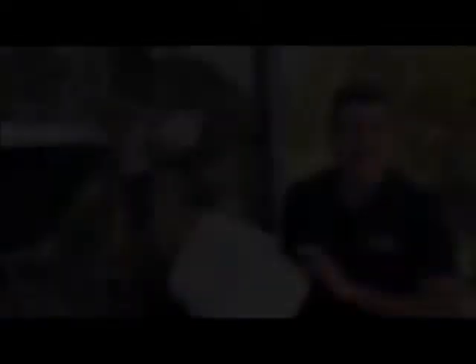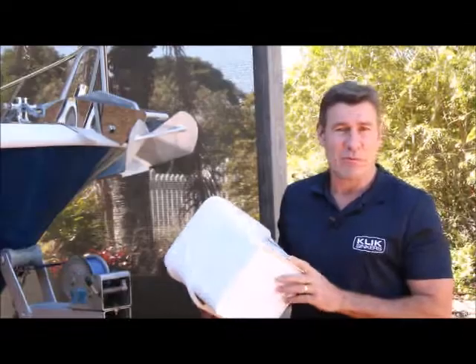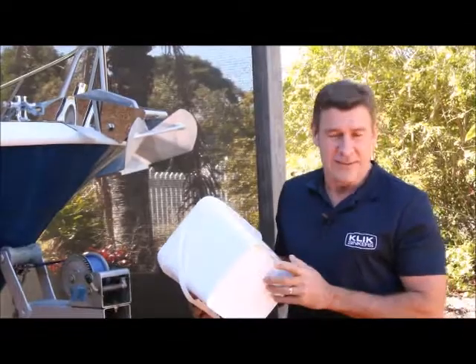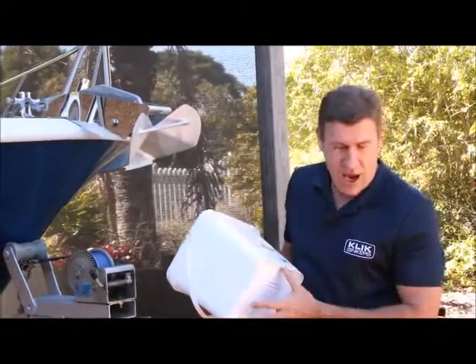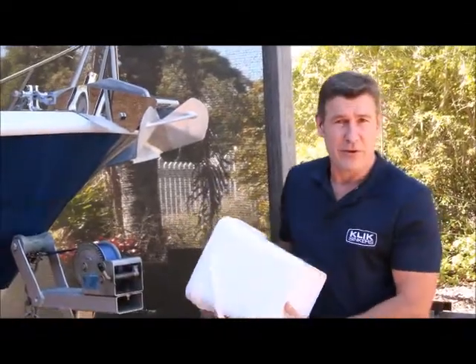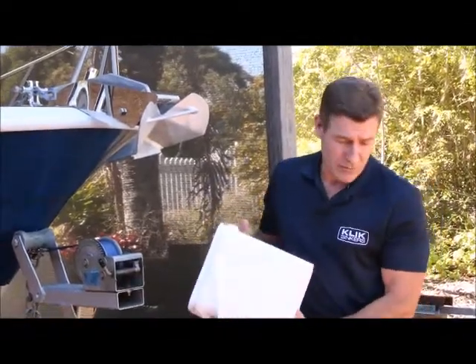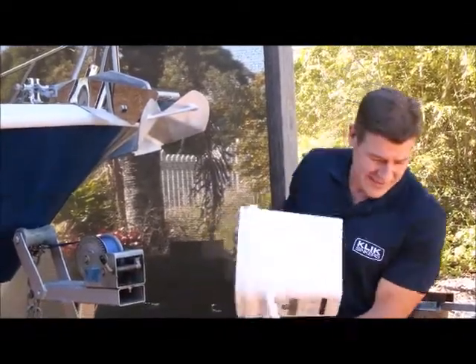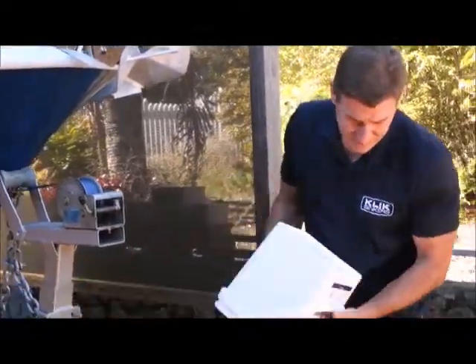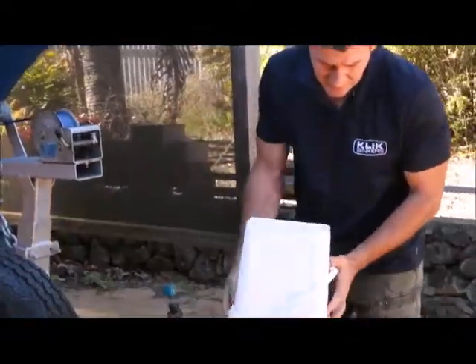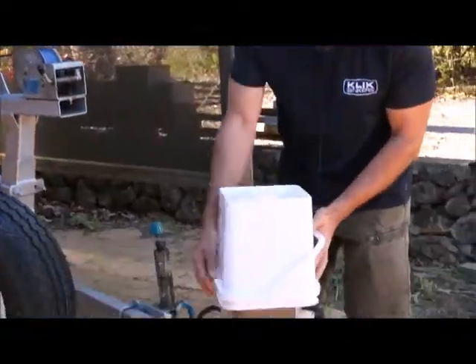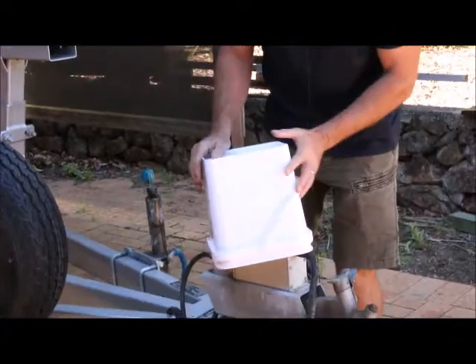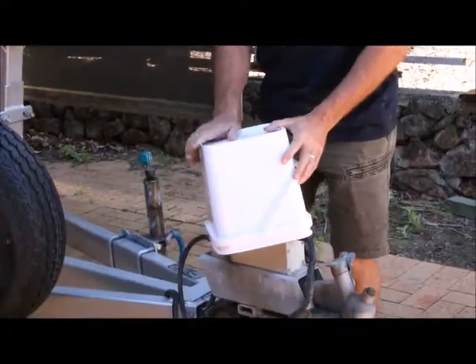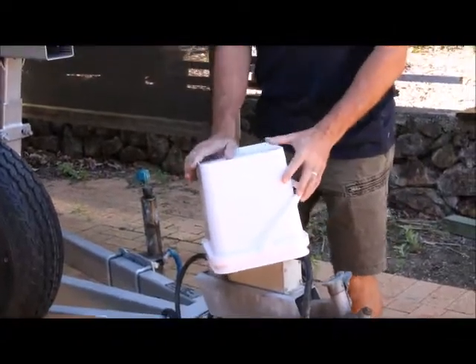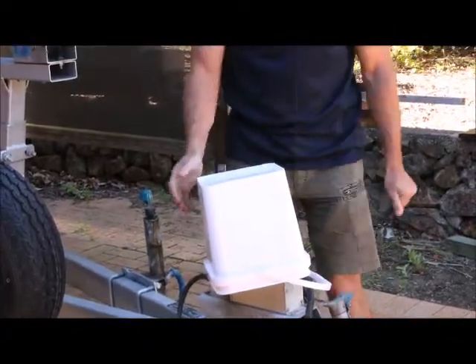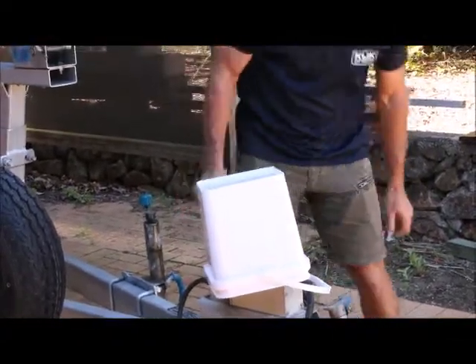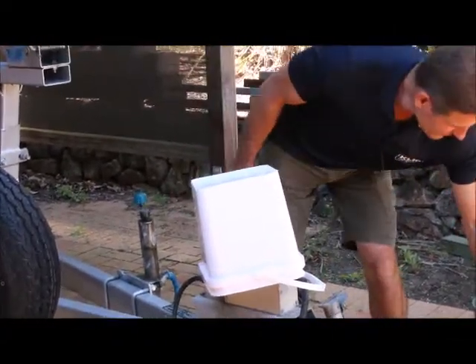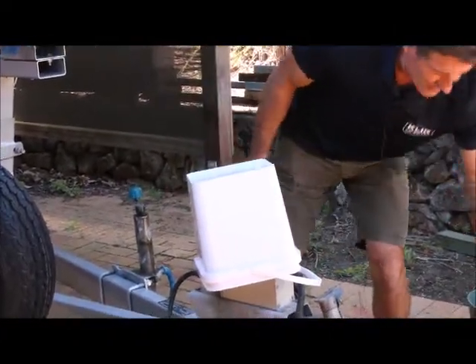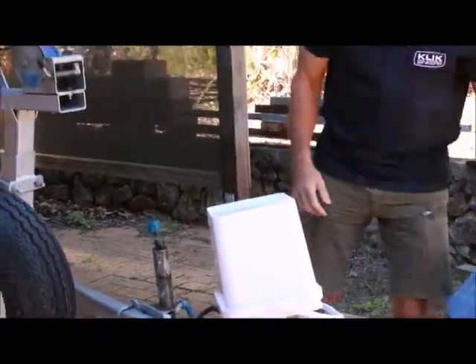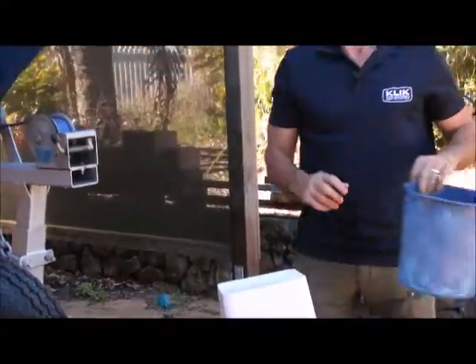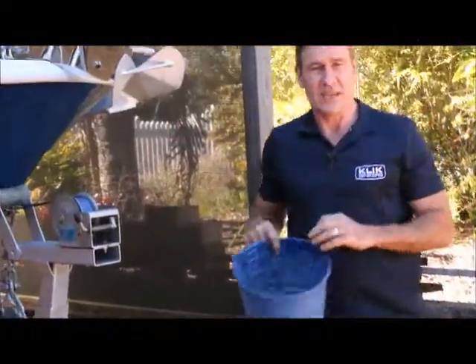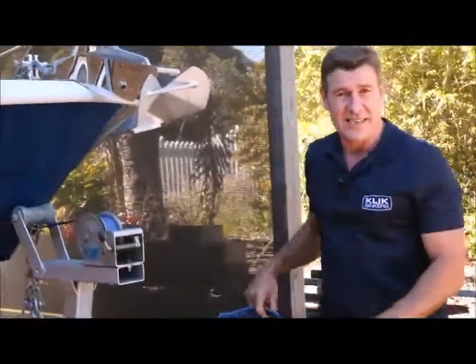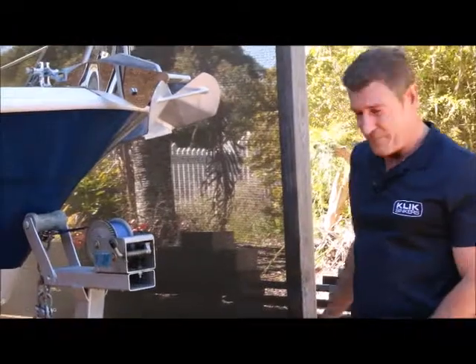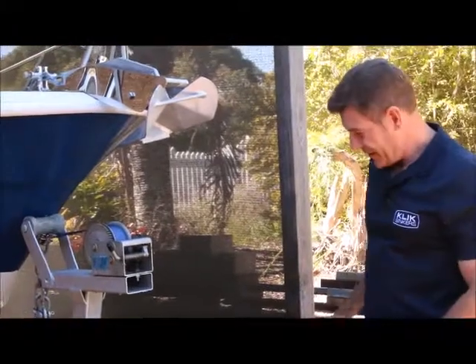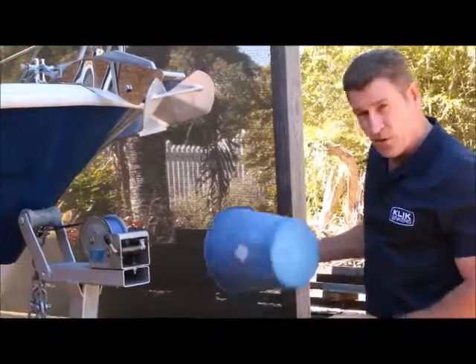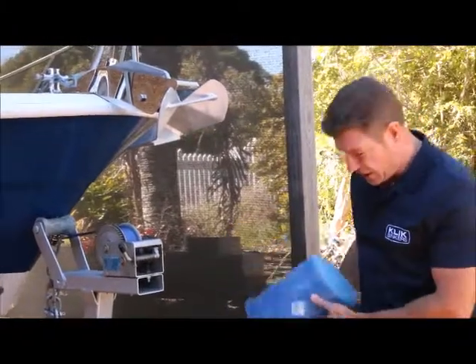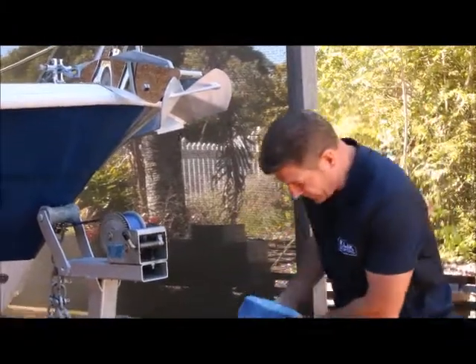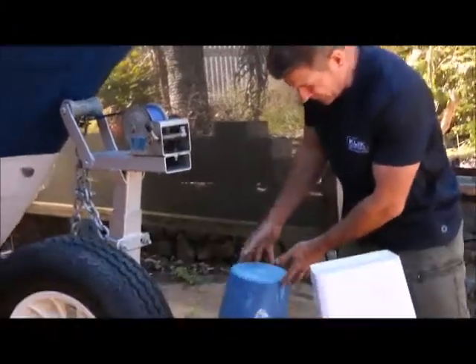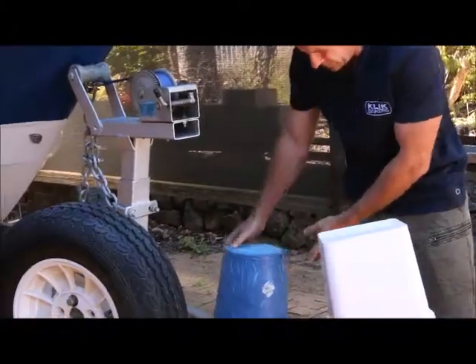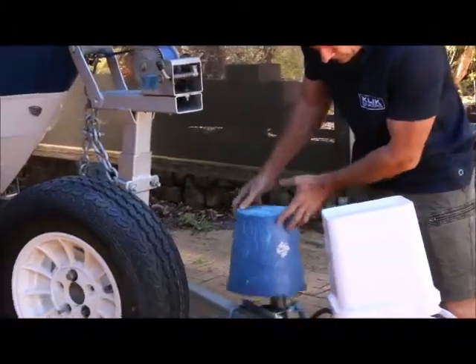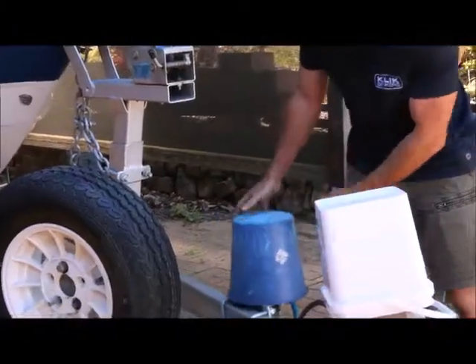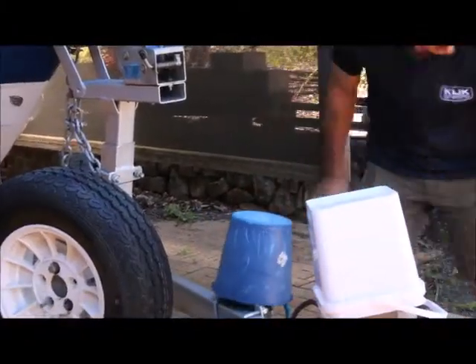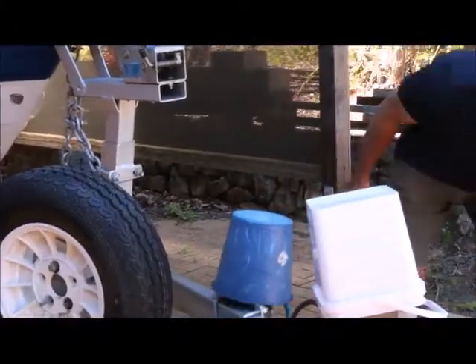Using a humble bucket over your master cylinder on your boat is a really good way to stop moisture getting into the system. Also, if you want to stop corrosion on your jockey wheel, chuck a bucket over it.